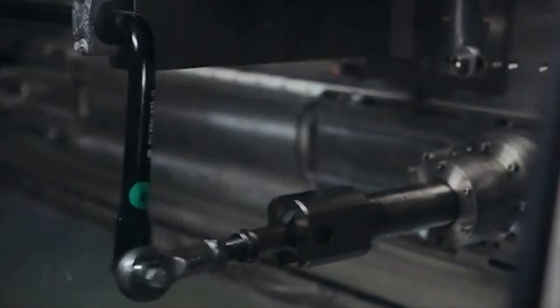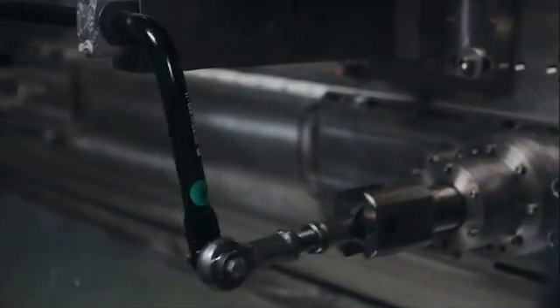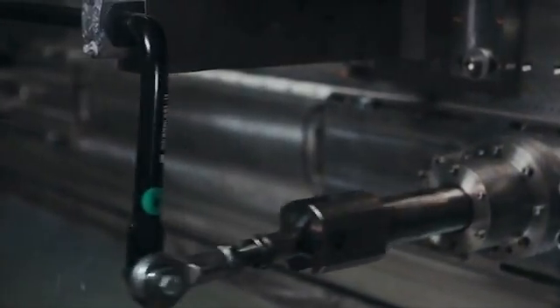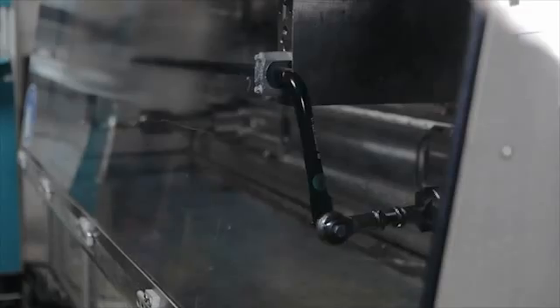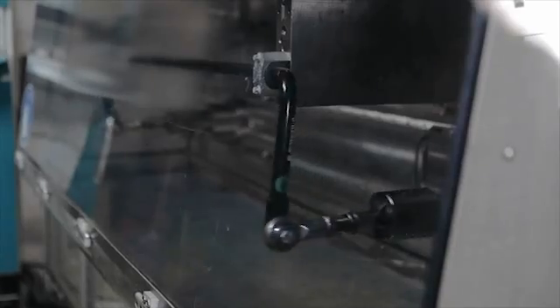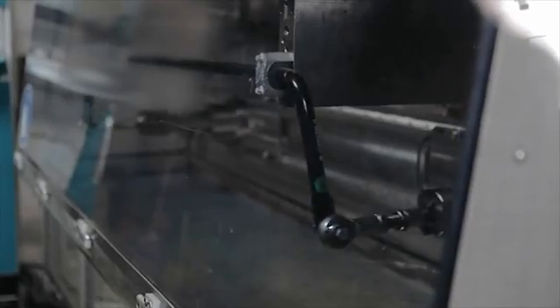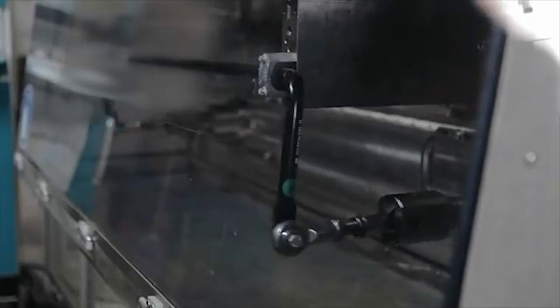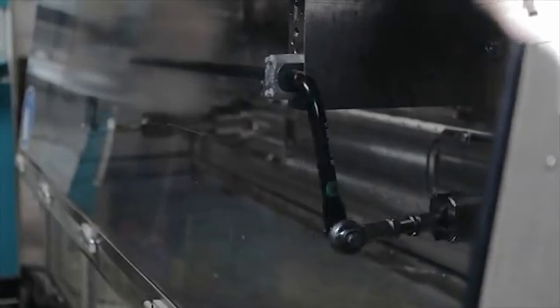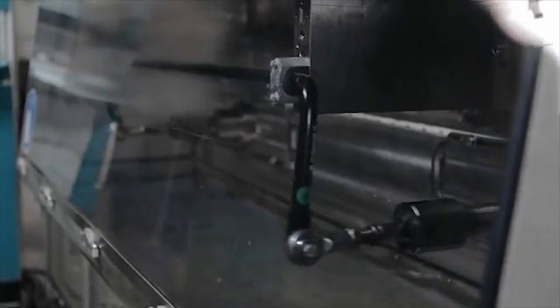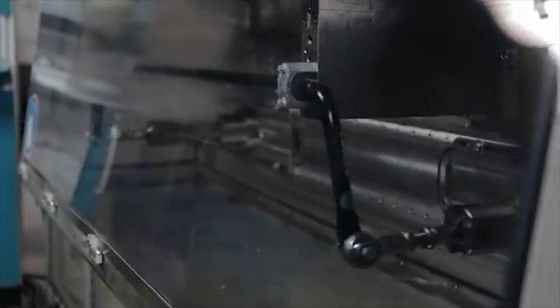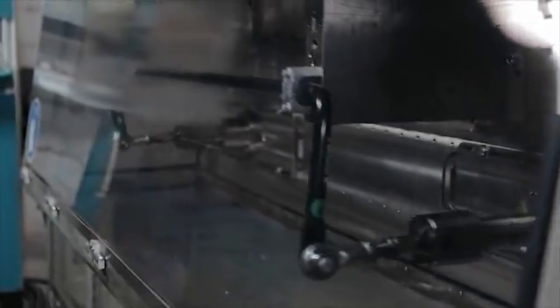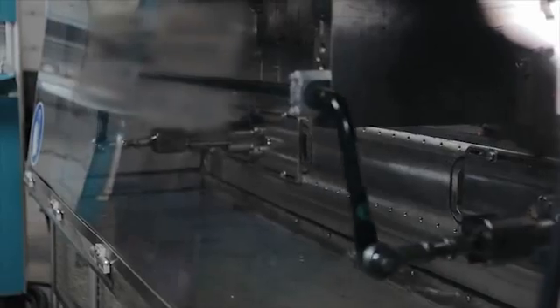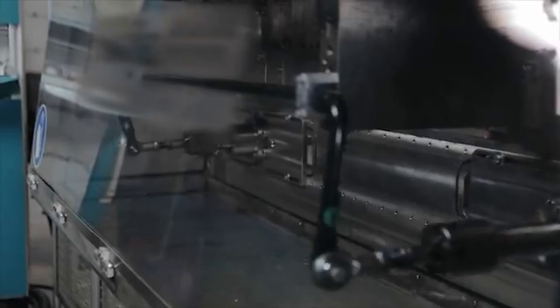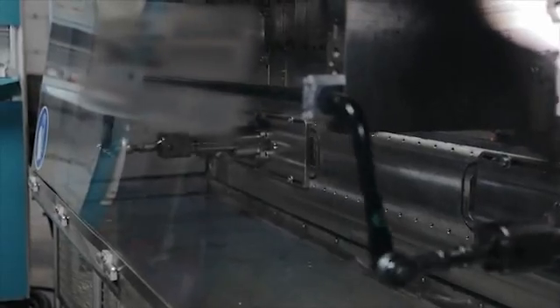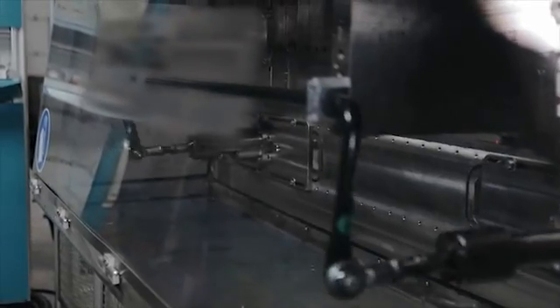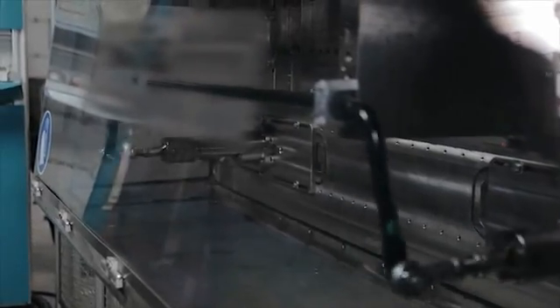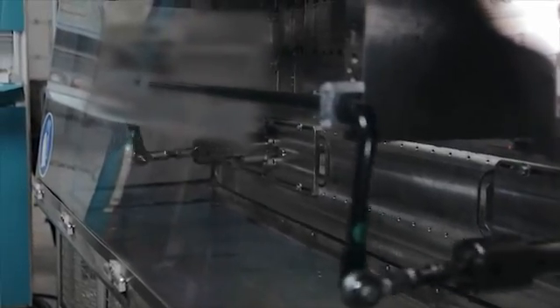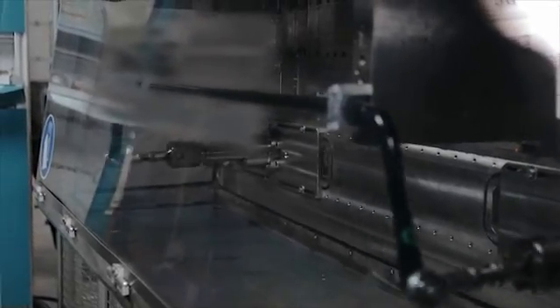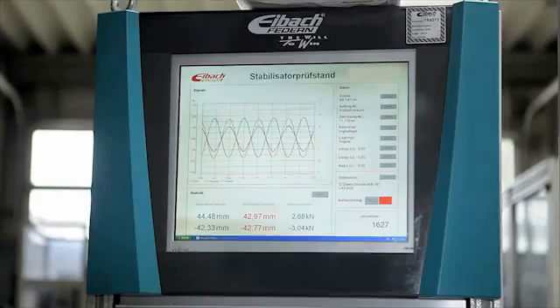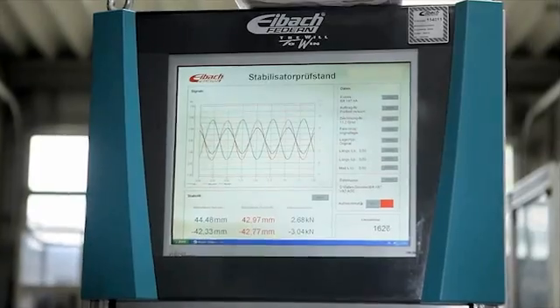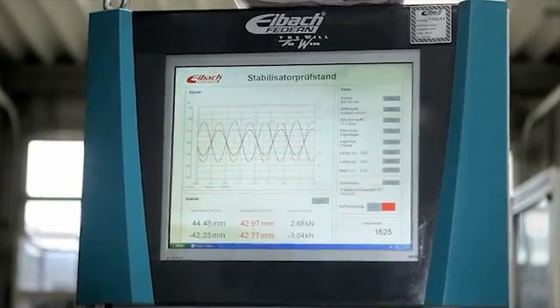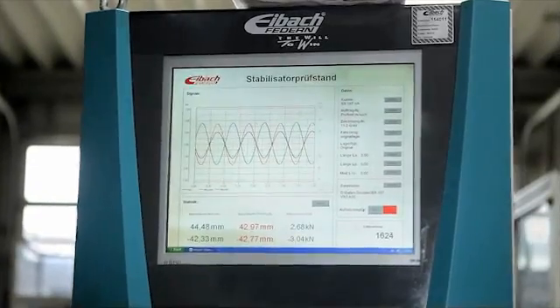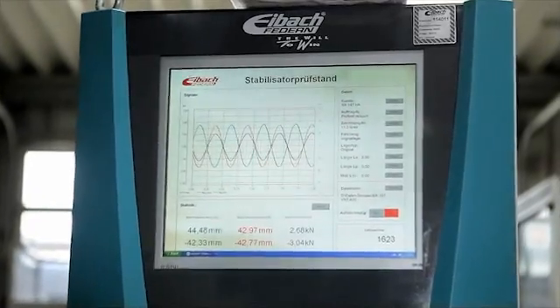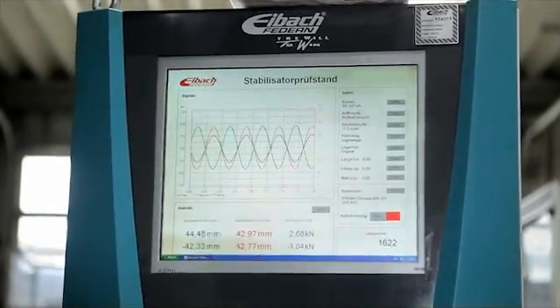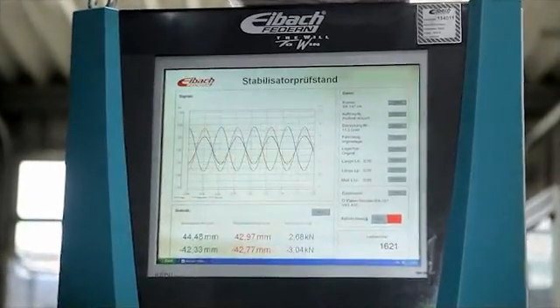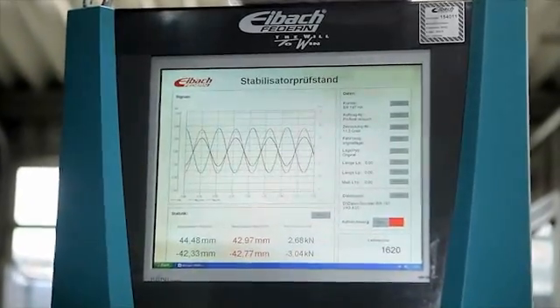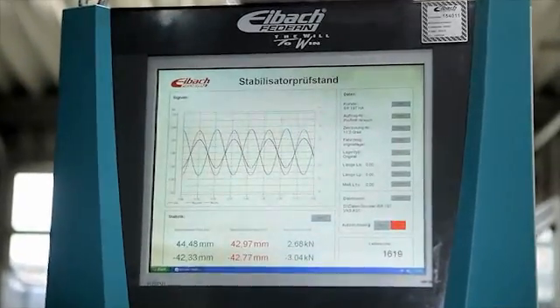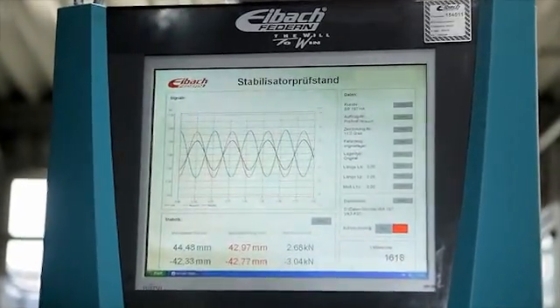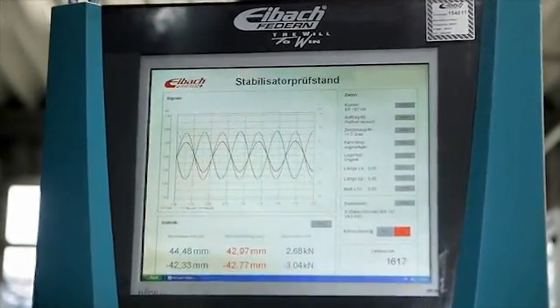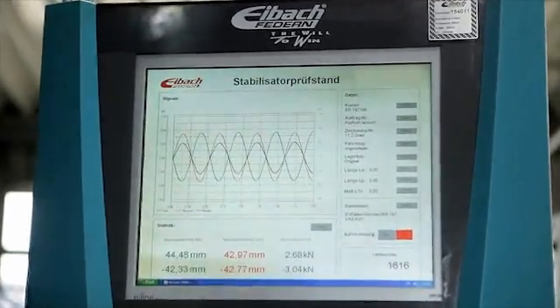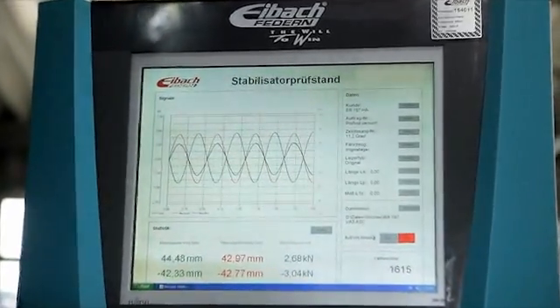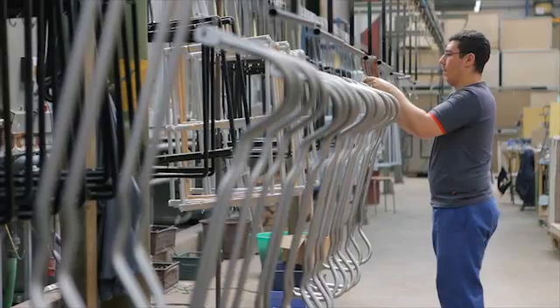Of course, we check their shape or contour and the distance between the bearing and the rings, and we perform fatigue tests as shown here.